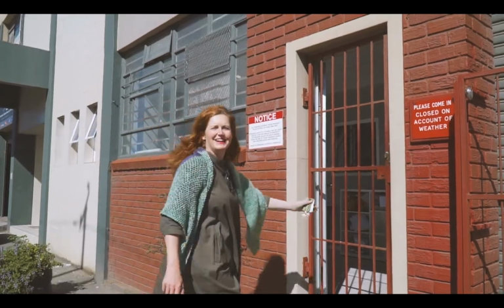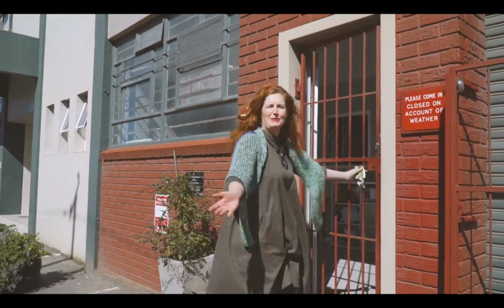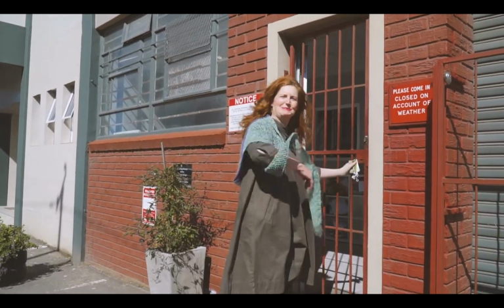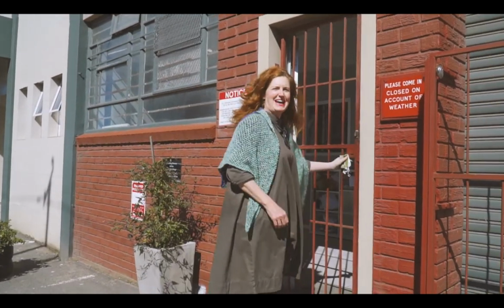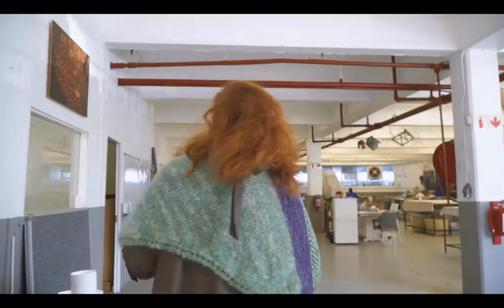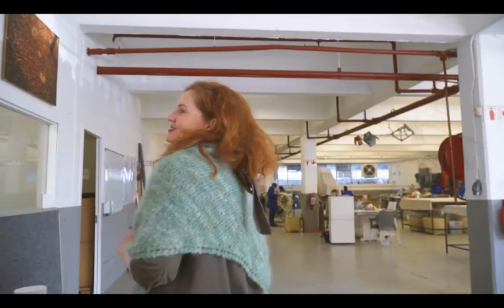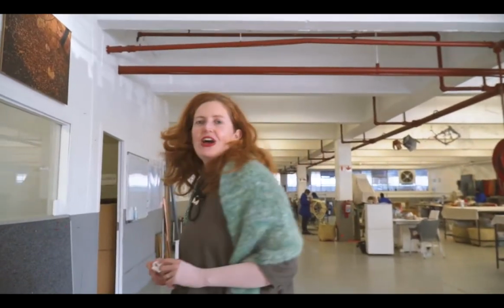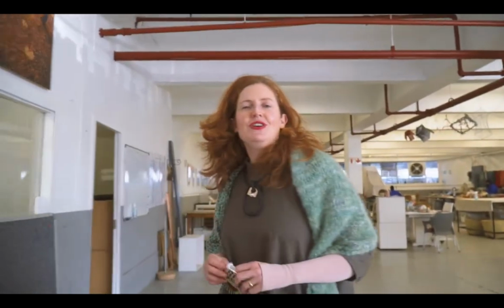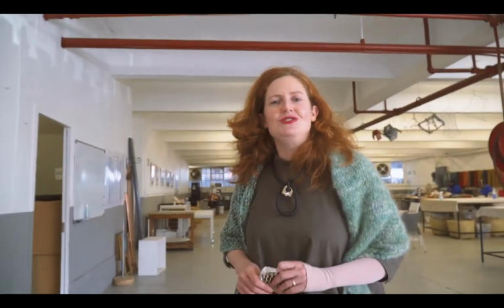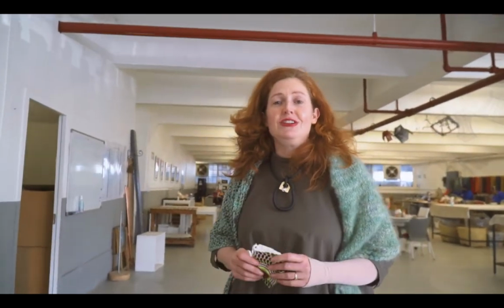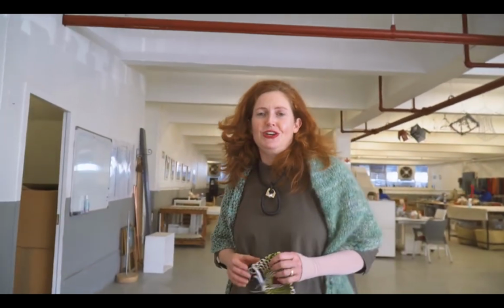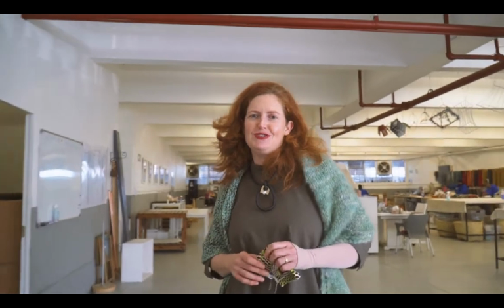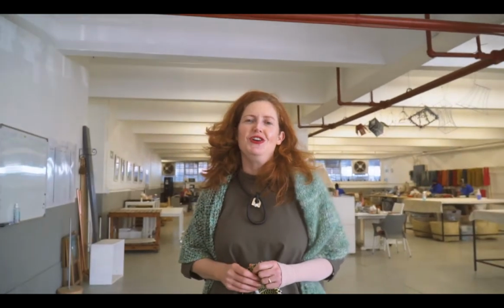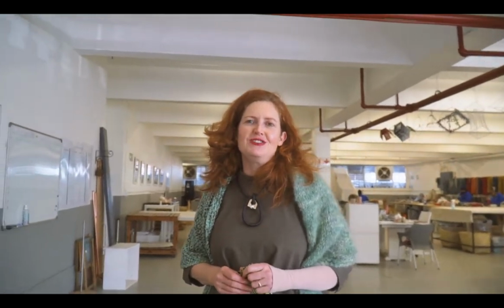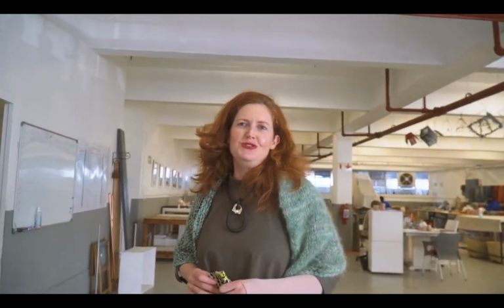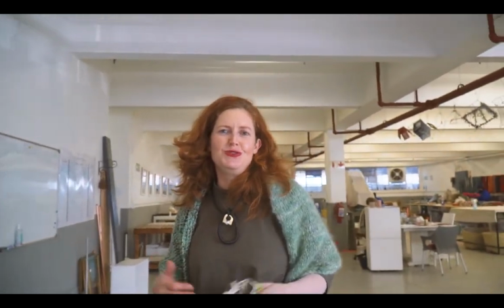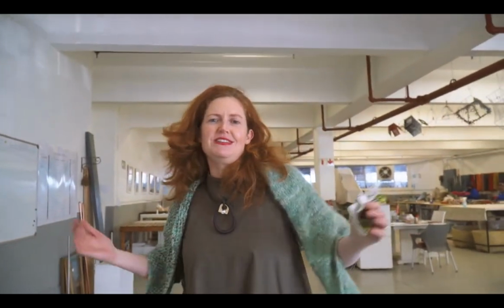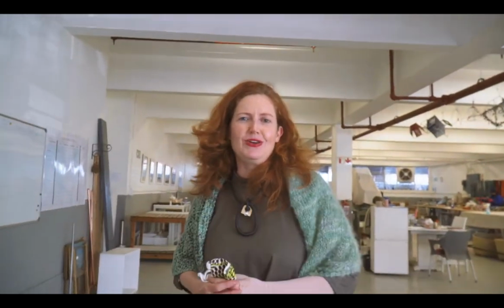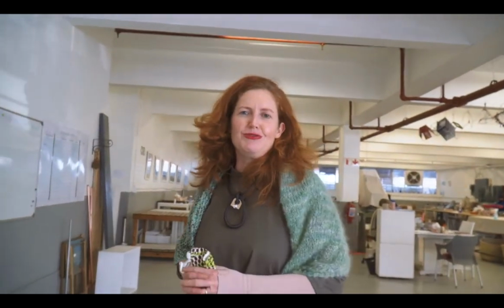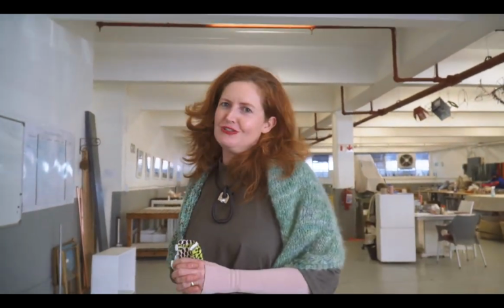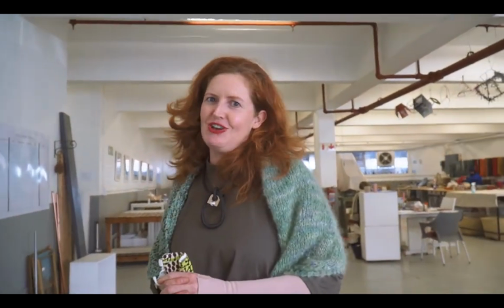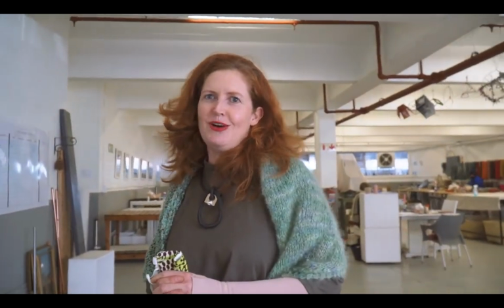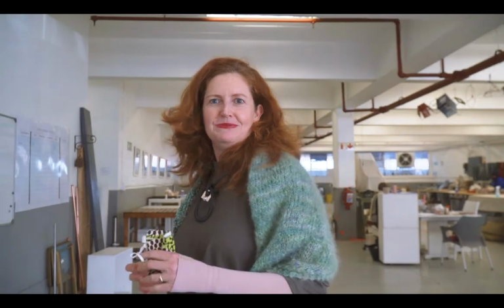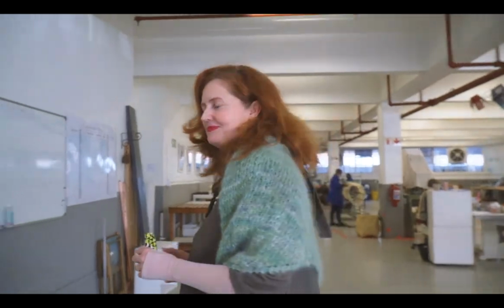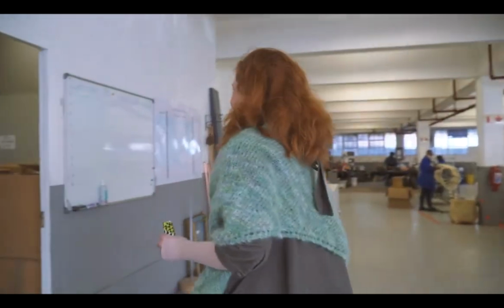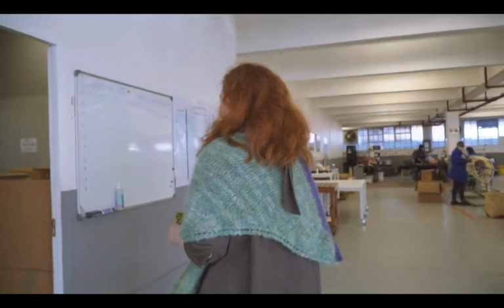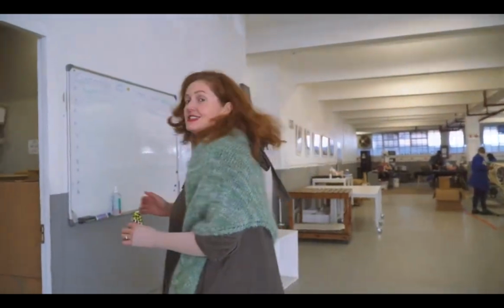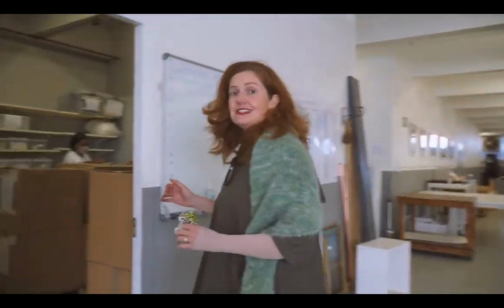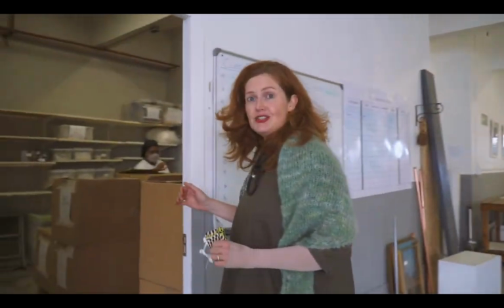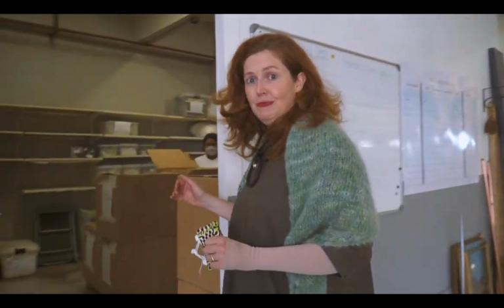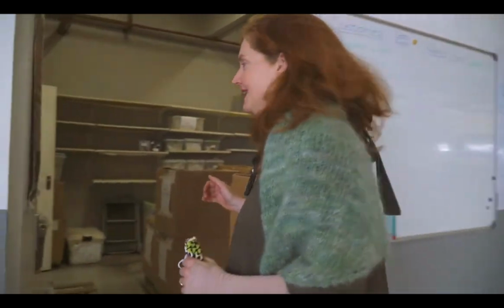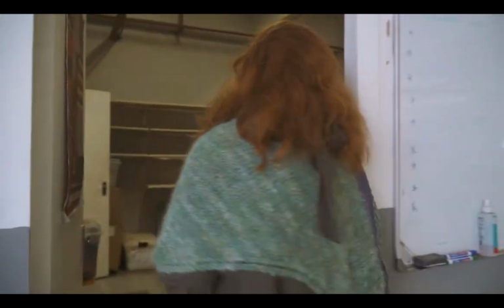Hi, welcome, come inside. I'm going to take you on a little tour of the studio and show you the process that we go through from start to finish of dyeing our wool. This is our stock room.